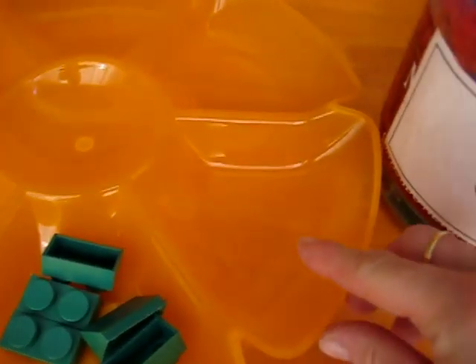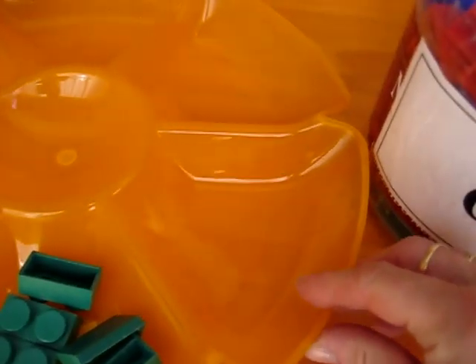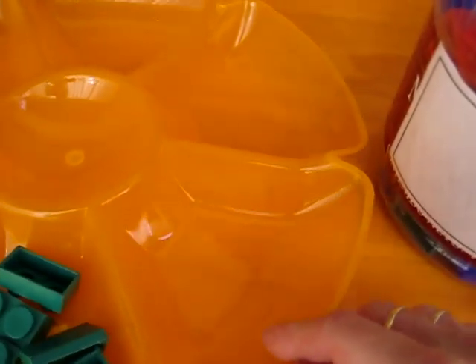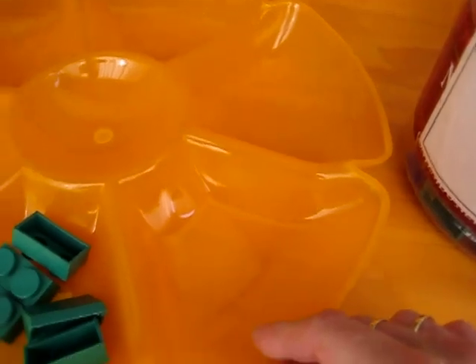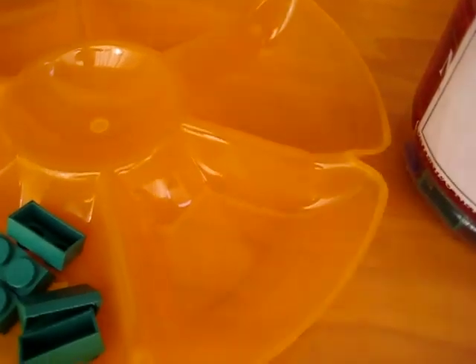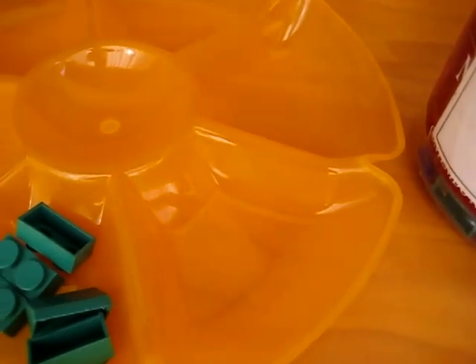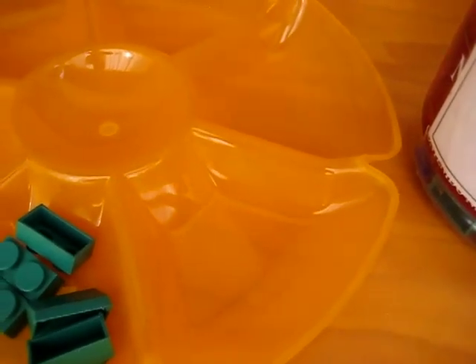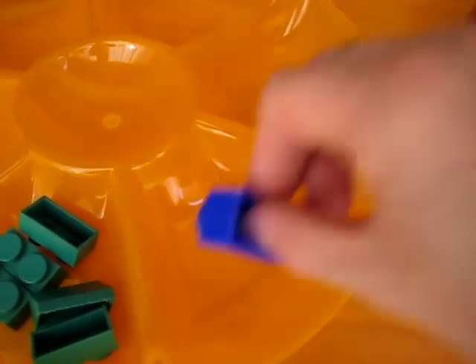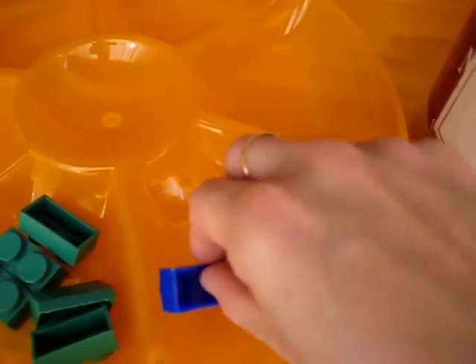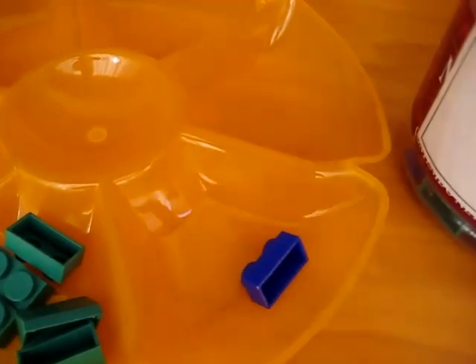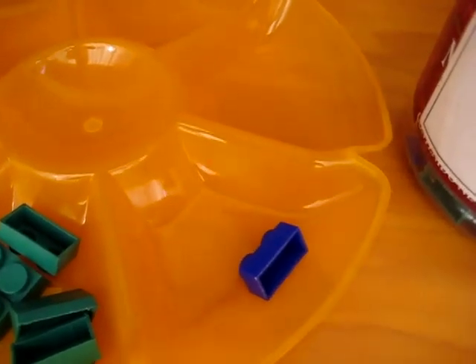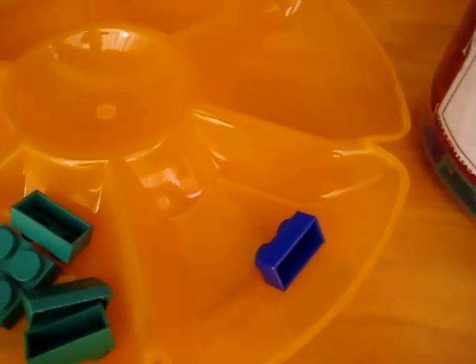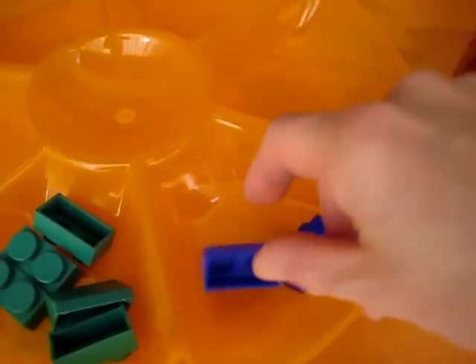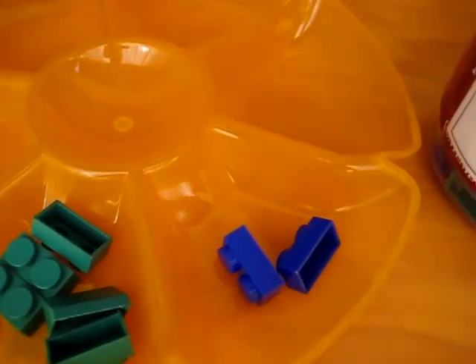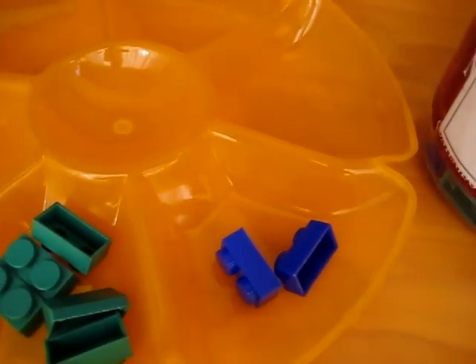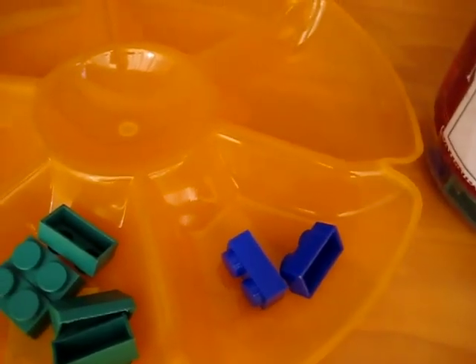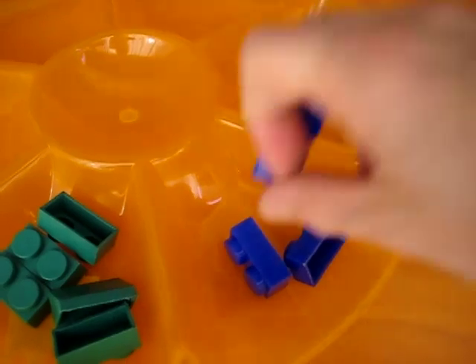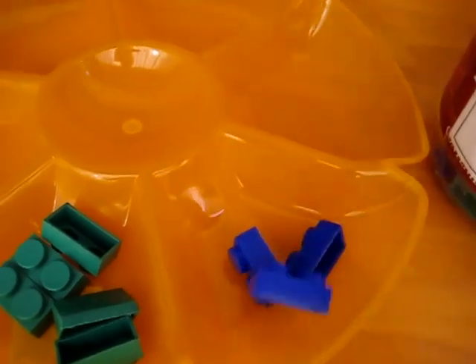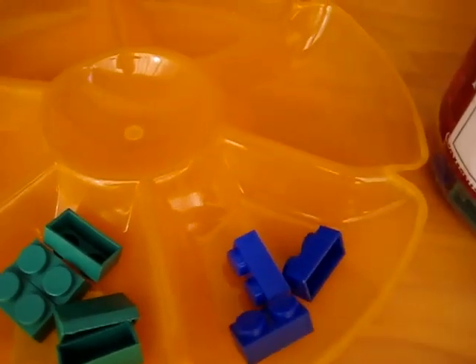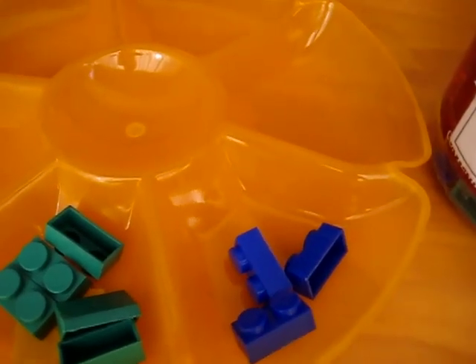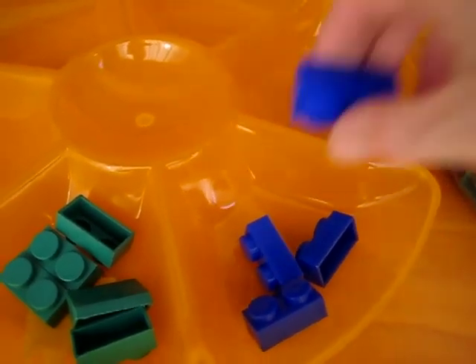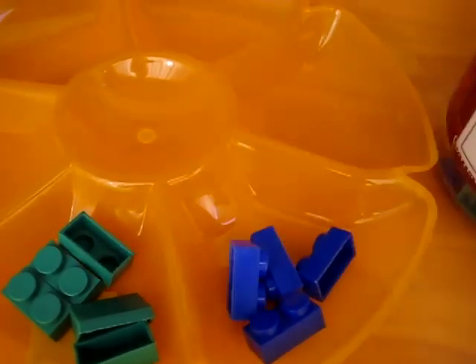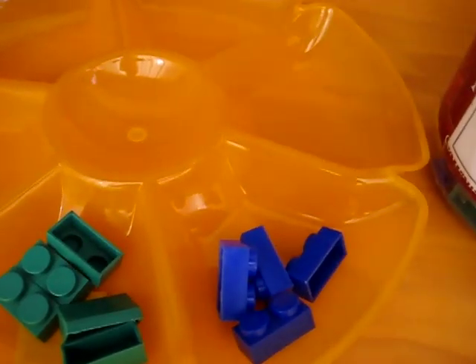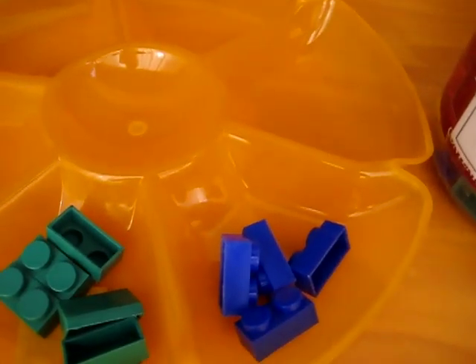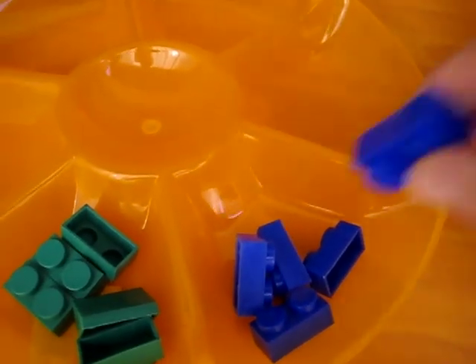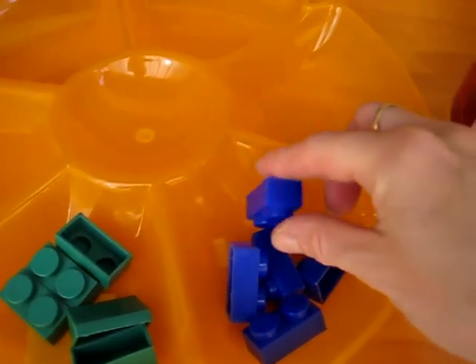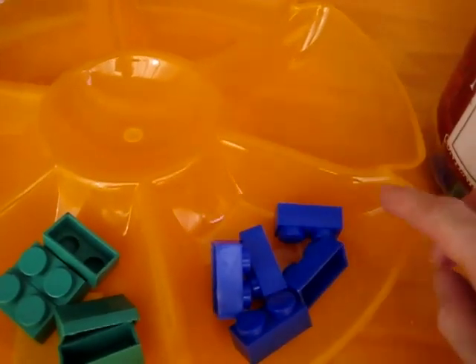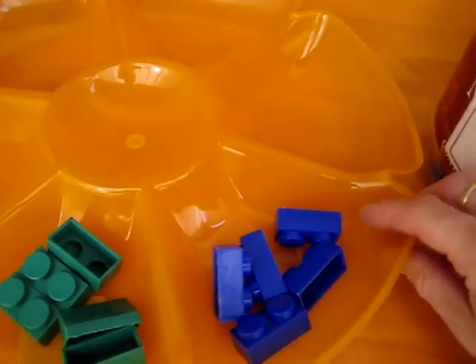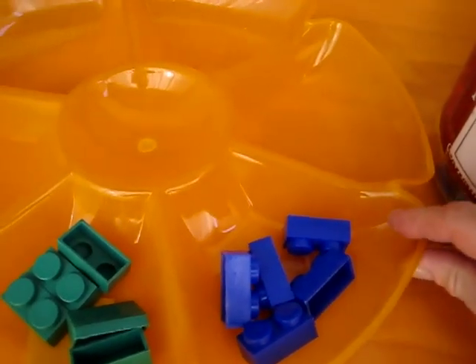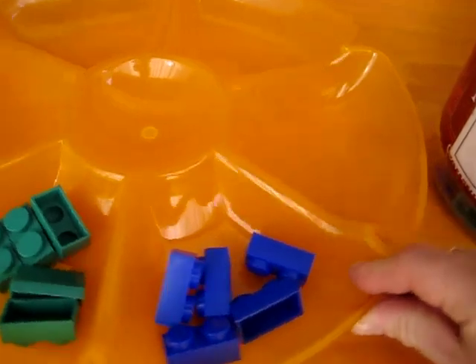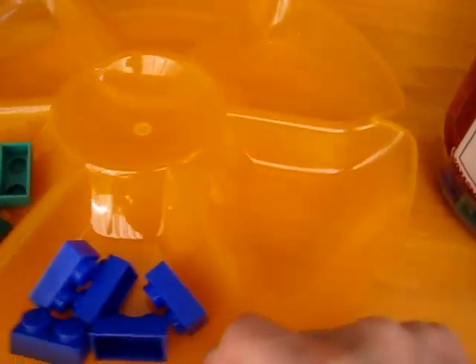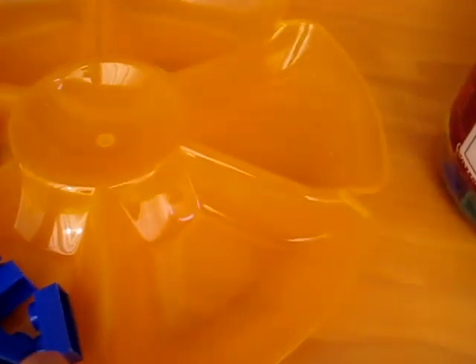Are you ready to count five more? Here we go. One, two, three, four, five. We have five blue Legos.